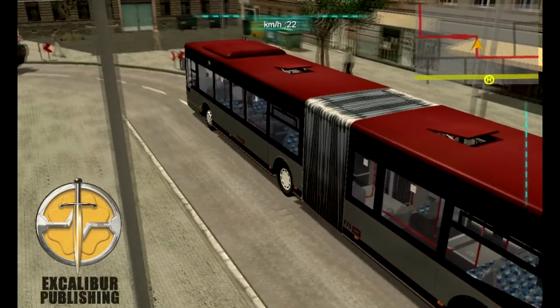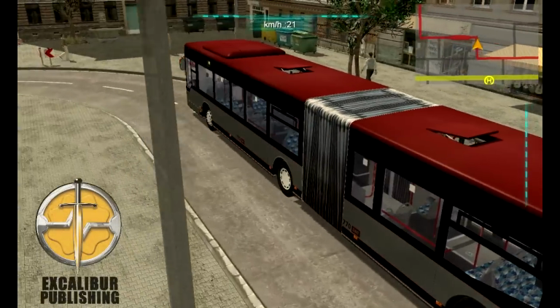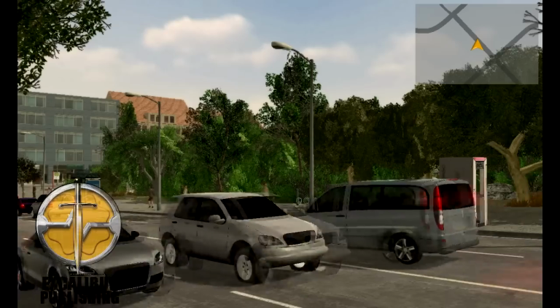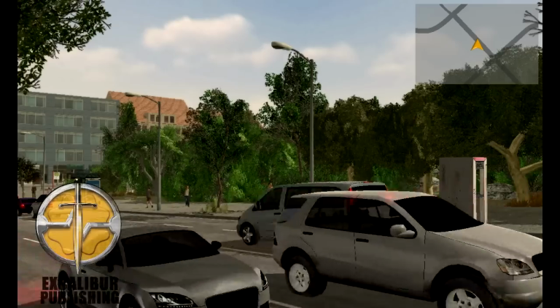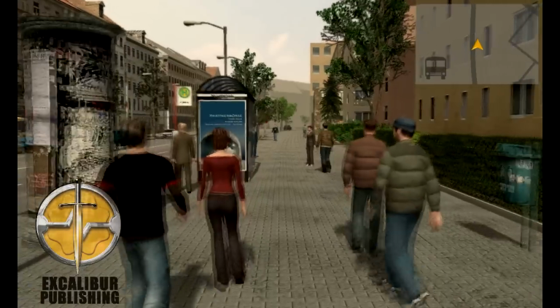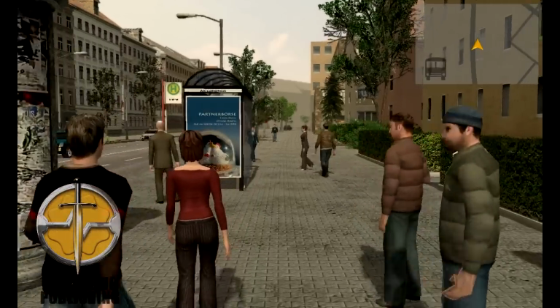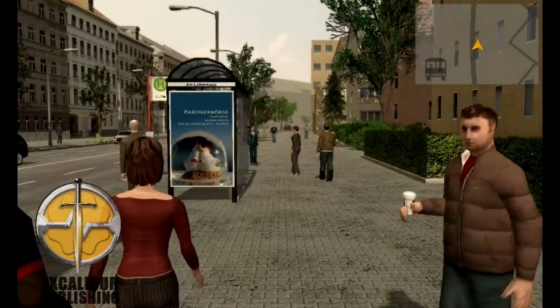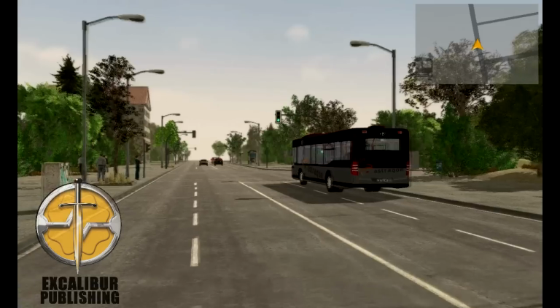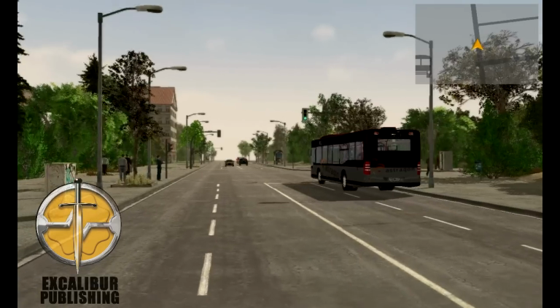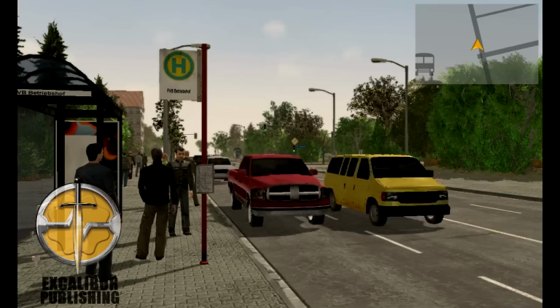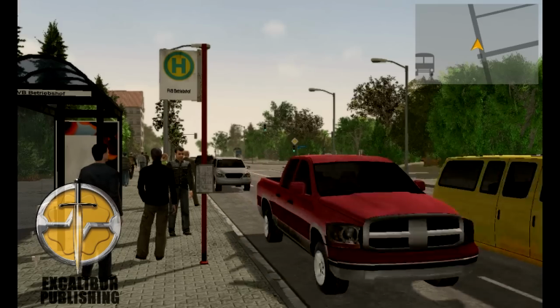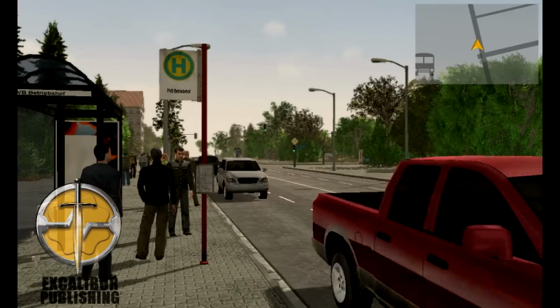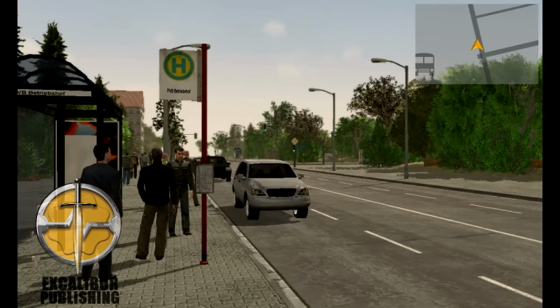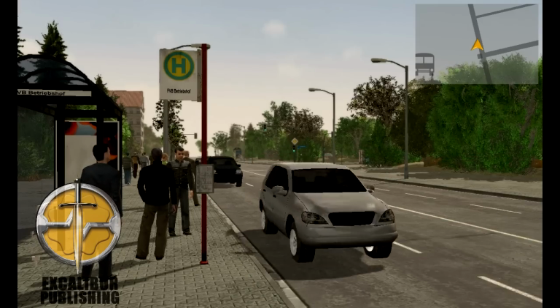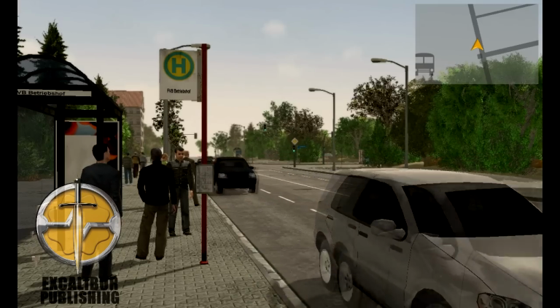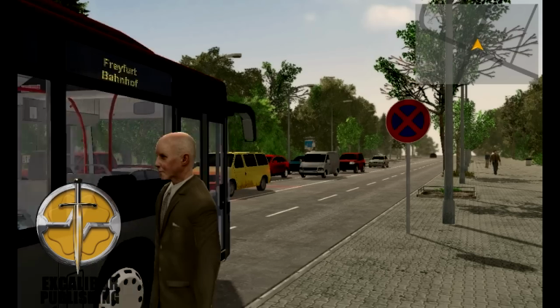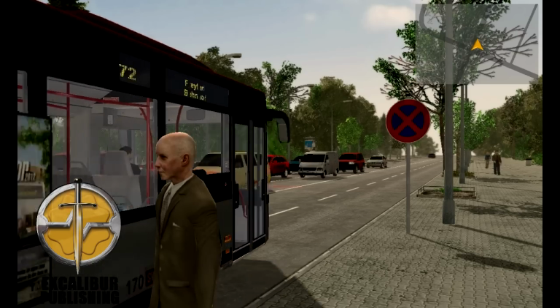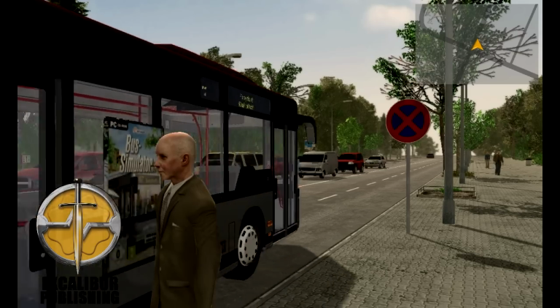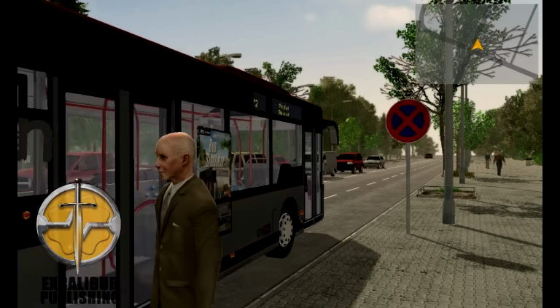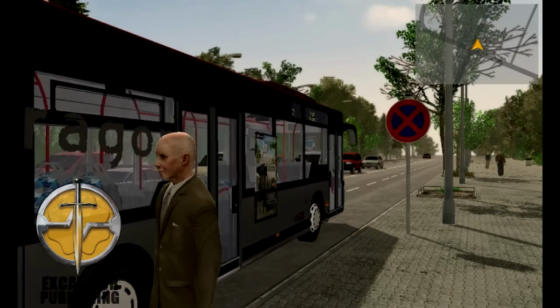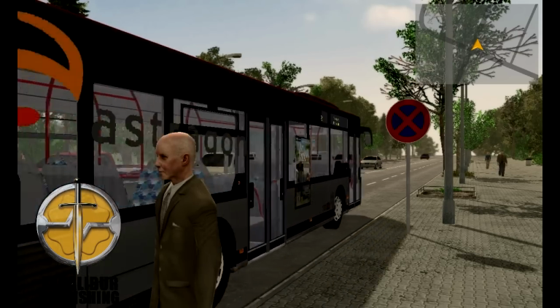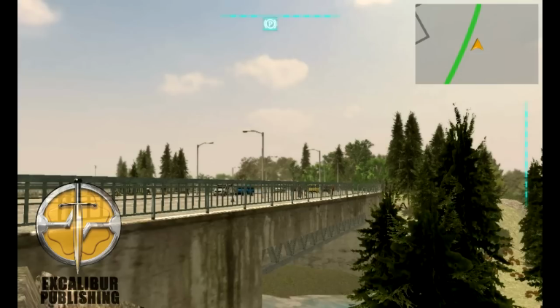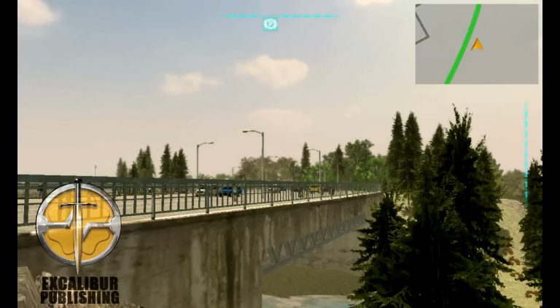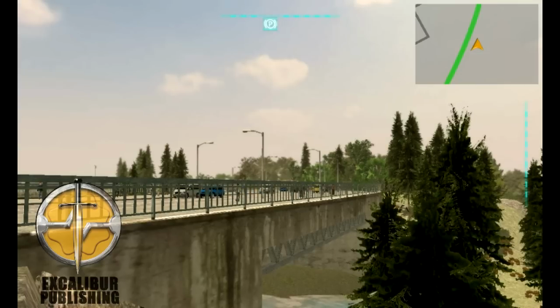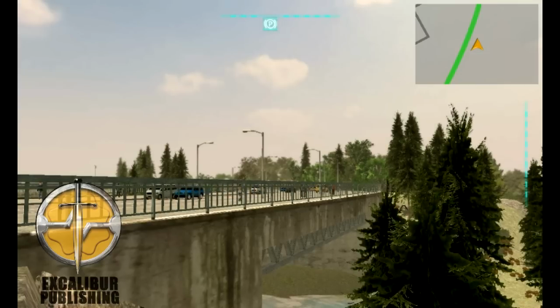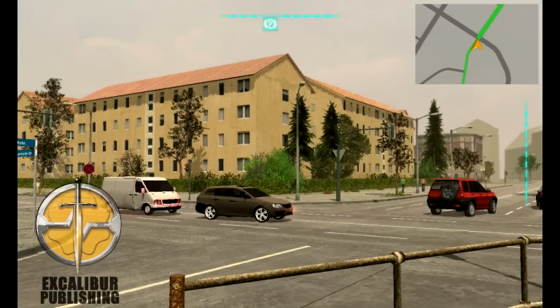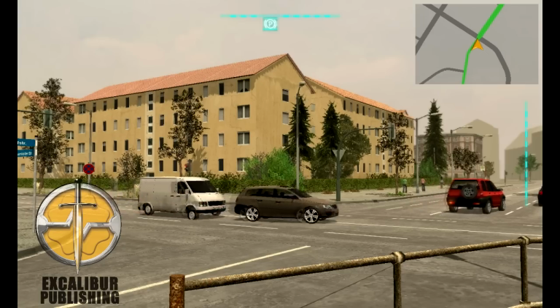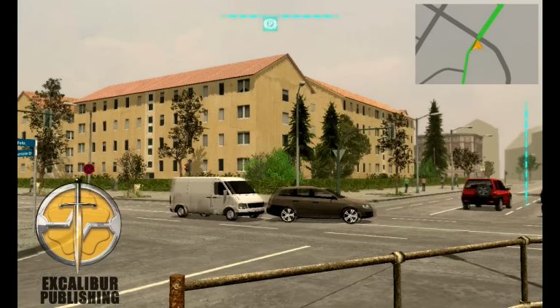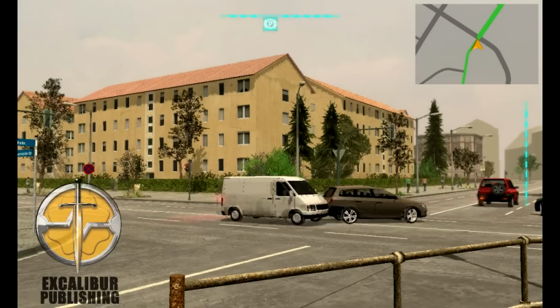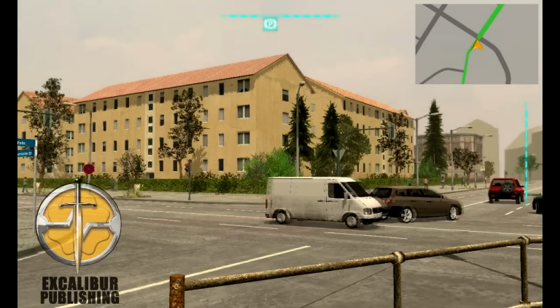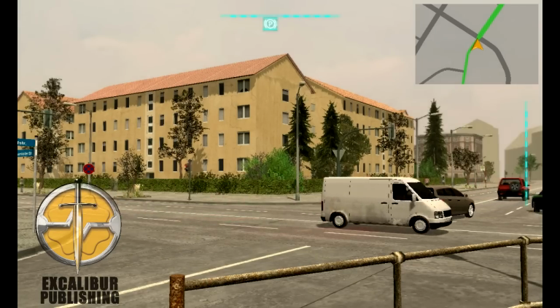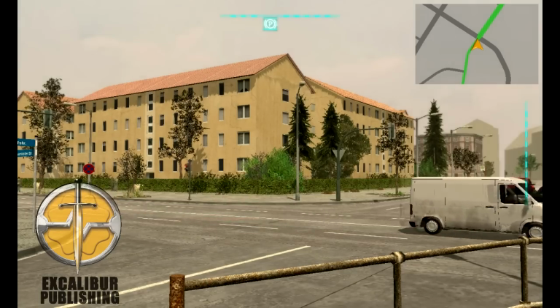The game's map is particularly large, featuring around 450 different bus stops. This means that there are a great amount of bus routes for you to complete, and if this isn't enough, you'll be able to use the schedule wizard to create your own user-generated bus routes.